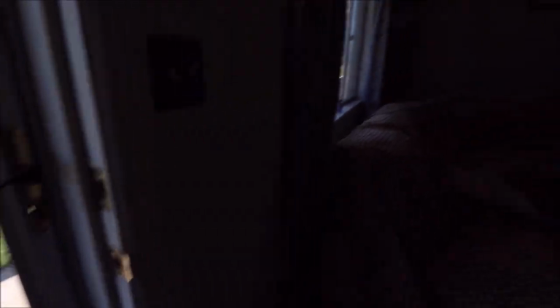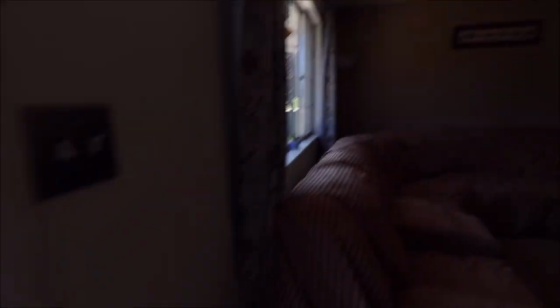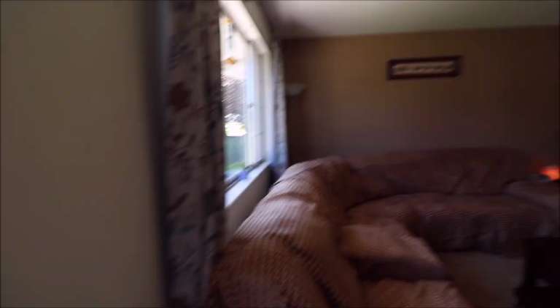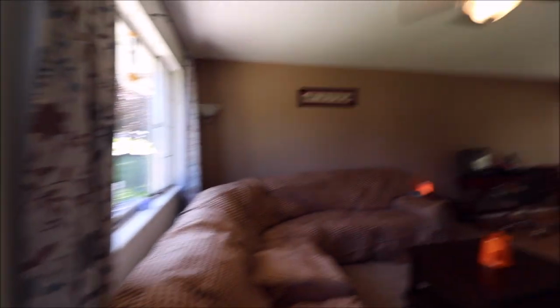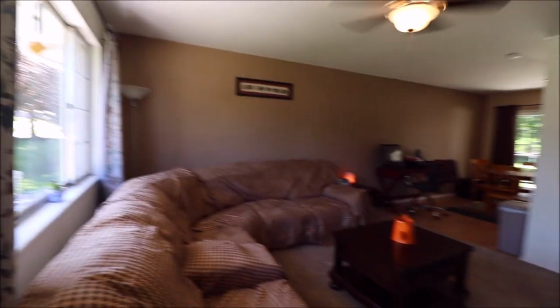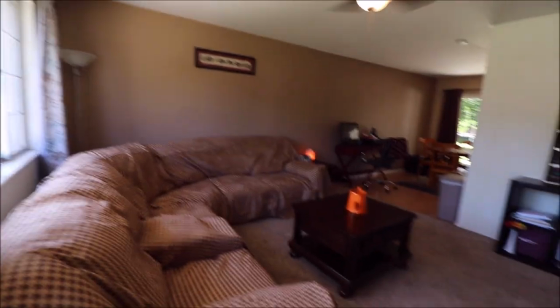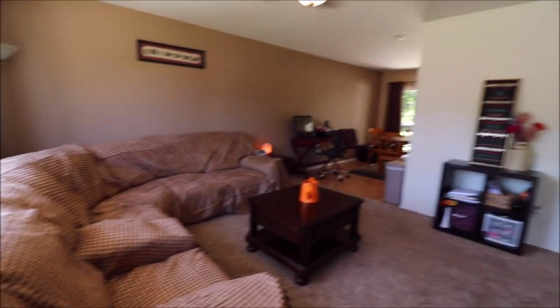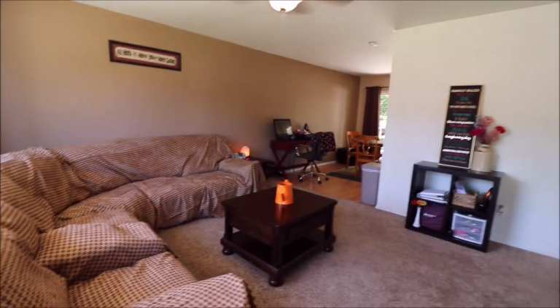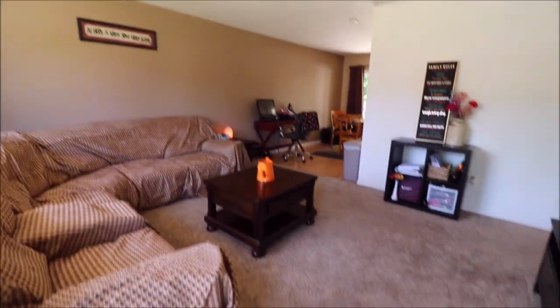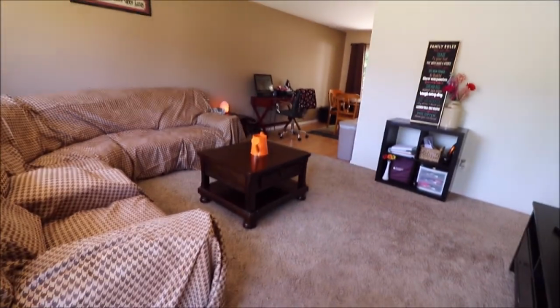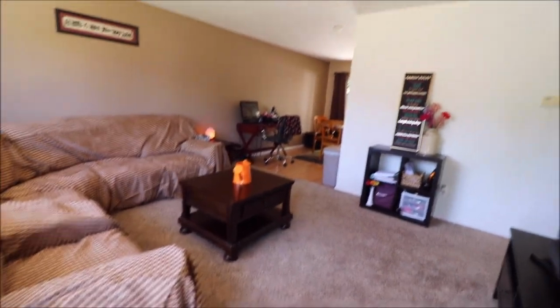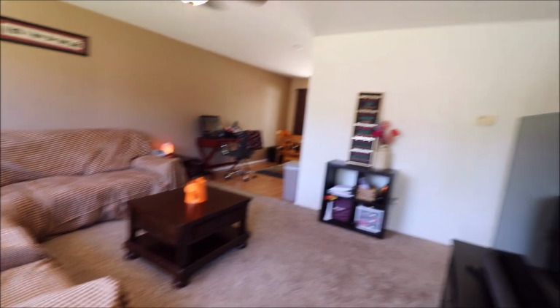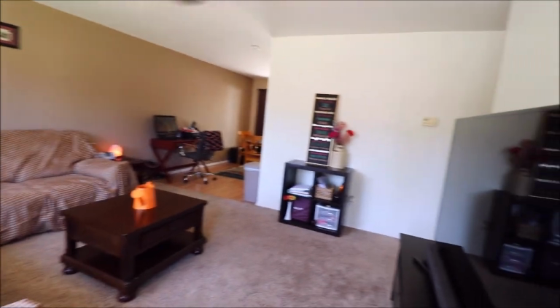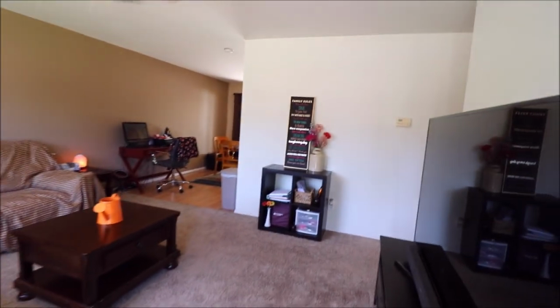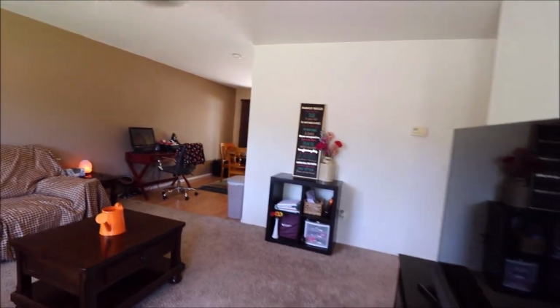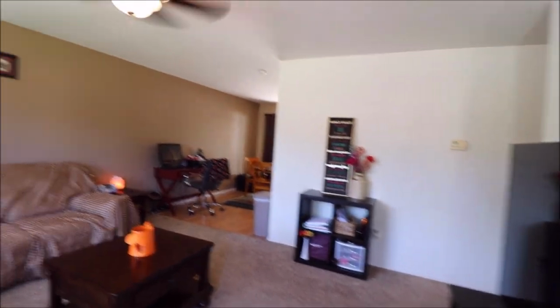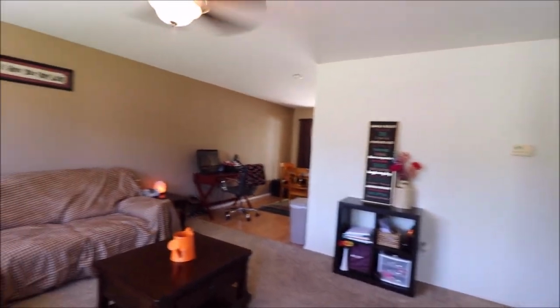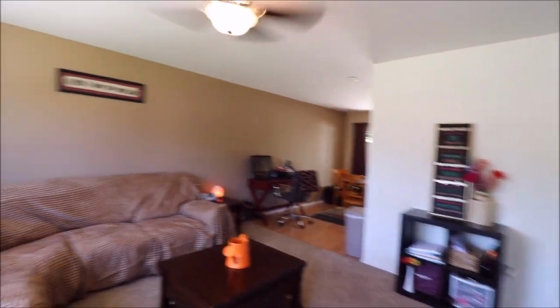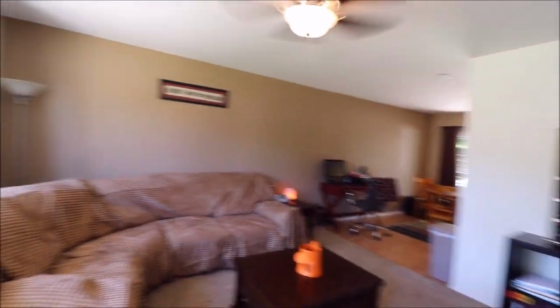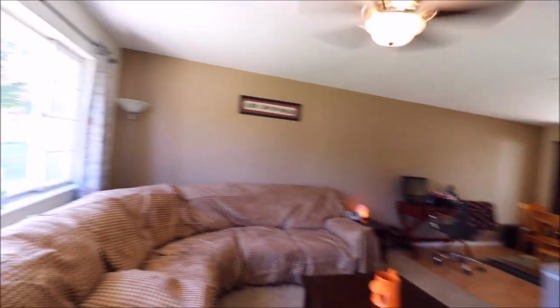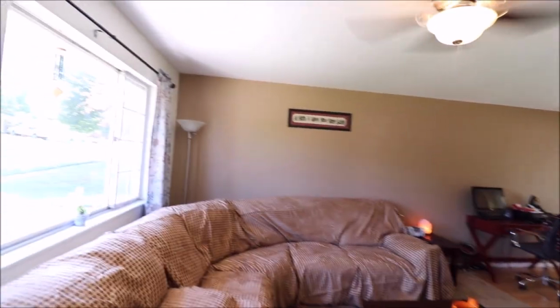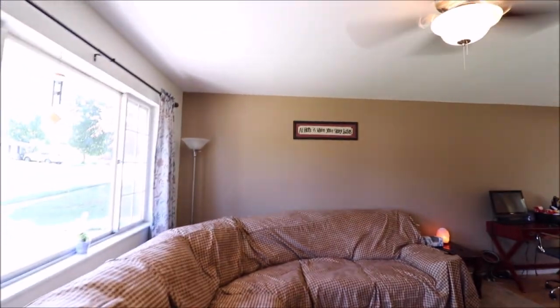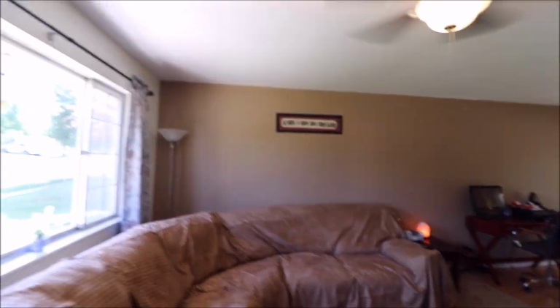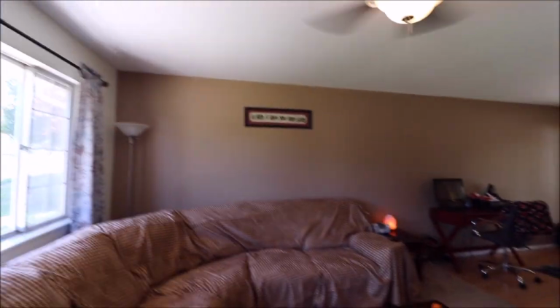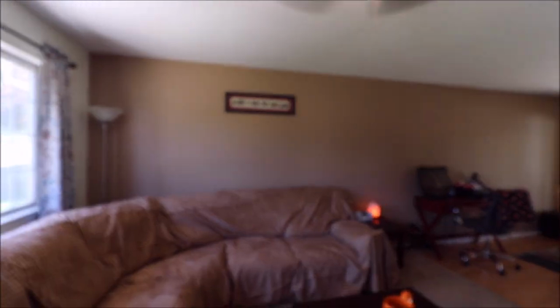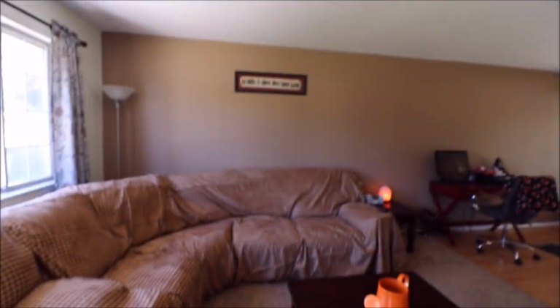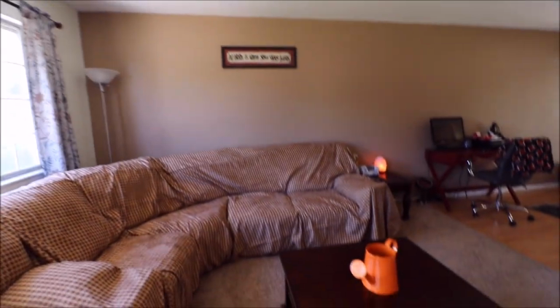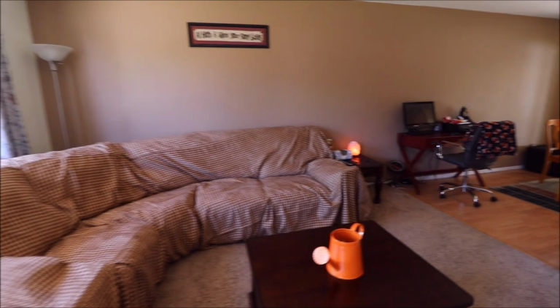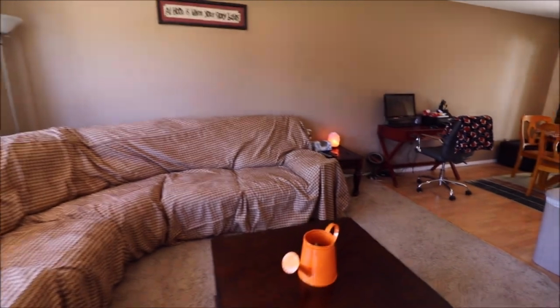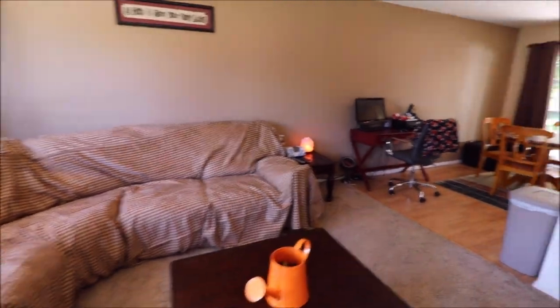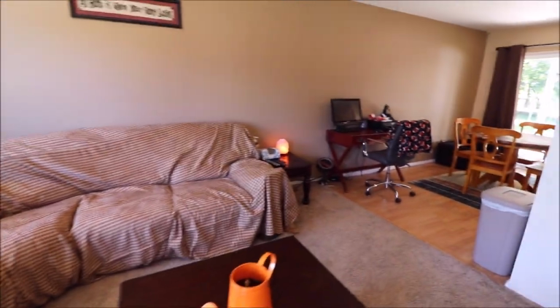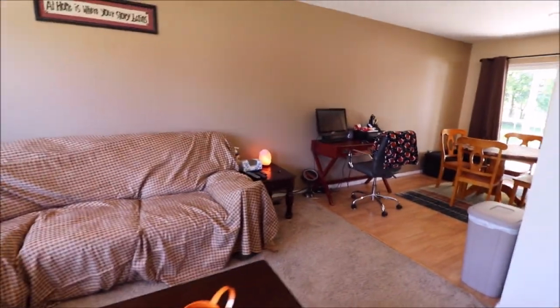Just coming in the front door here — as the camera adjusts, you can see a huge living room. Carpets are in really, really good shape, and like I said, this is a steal of a deal for what the seller is asking.